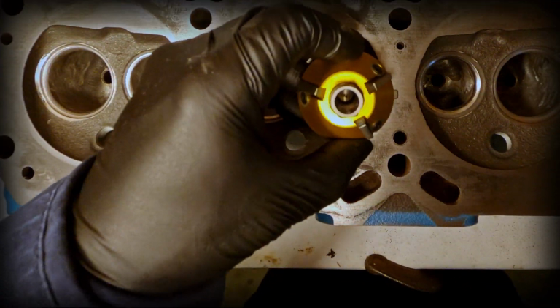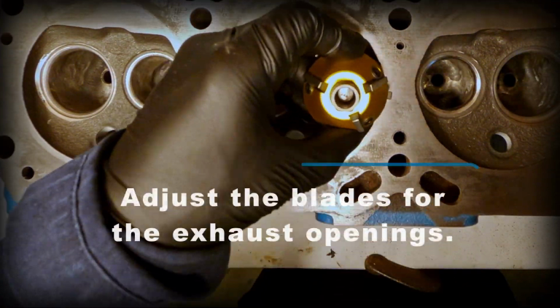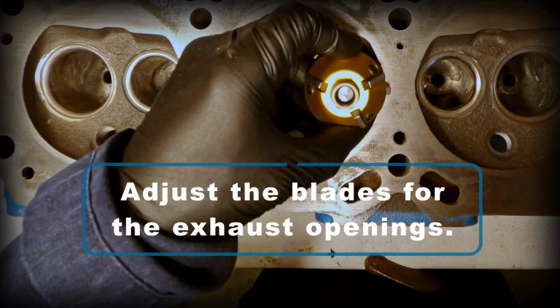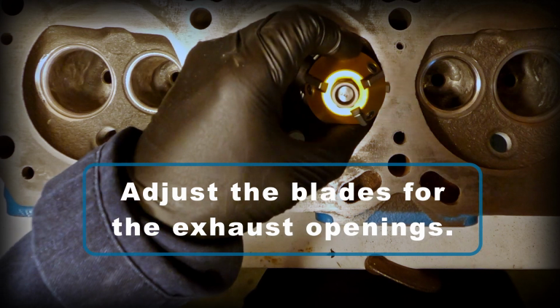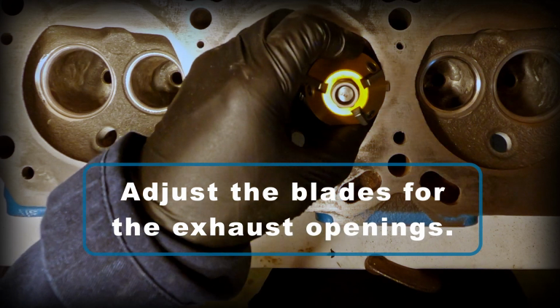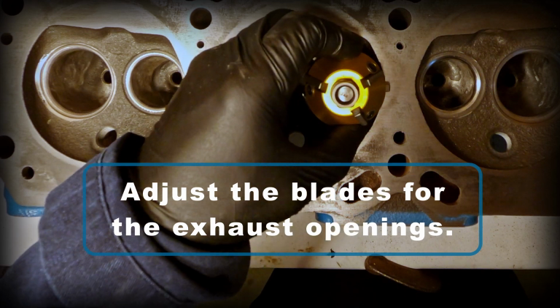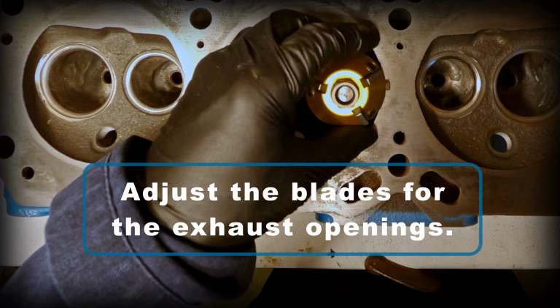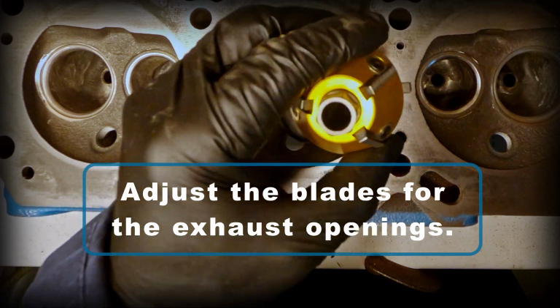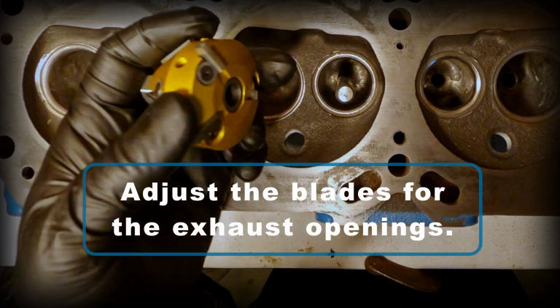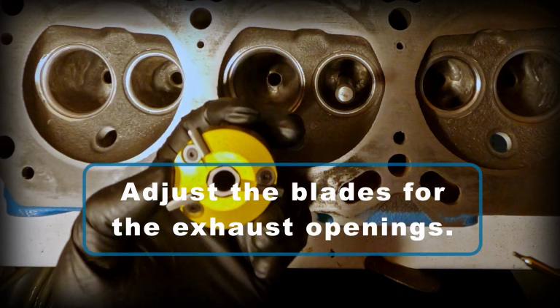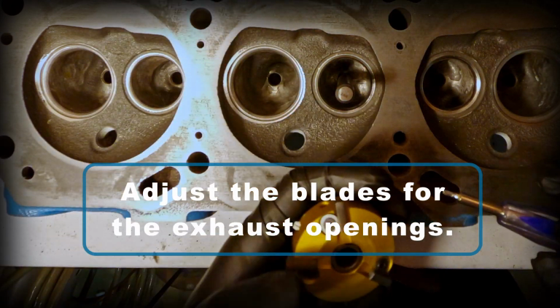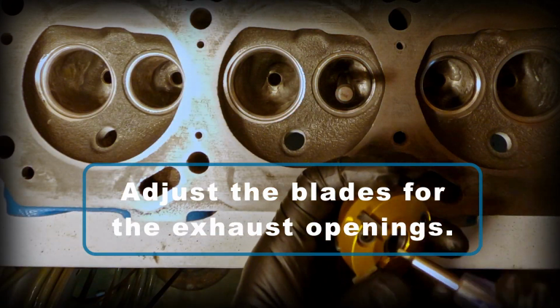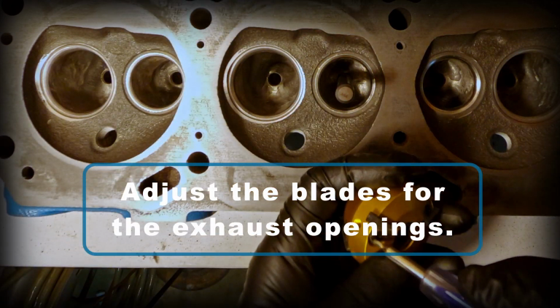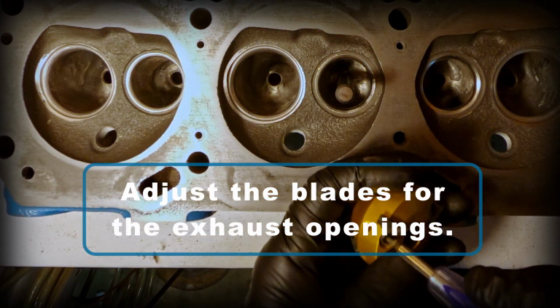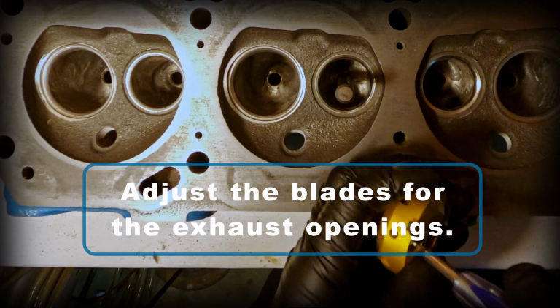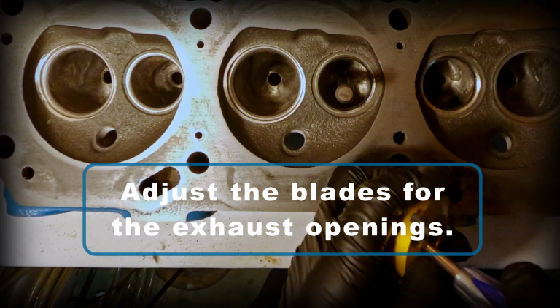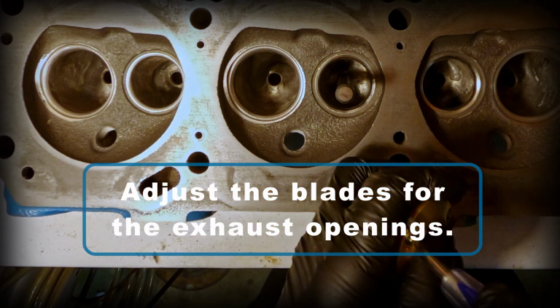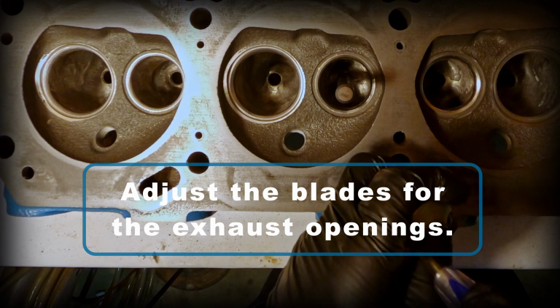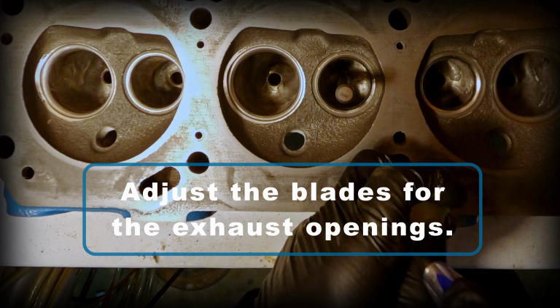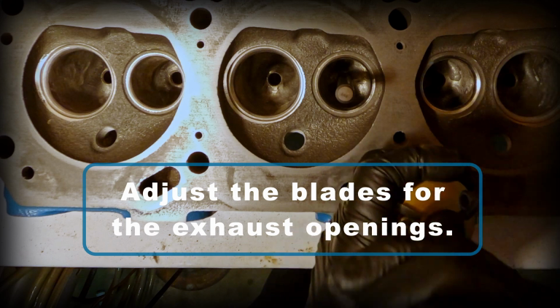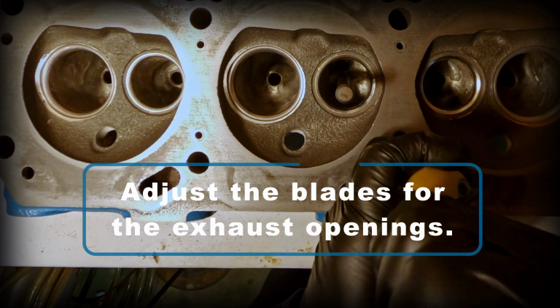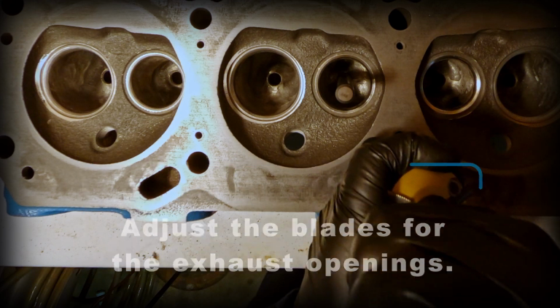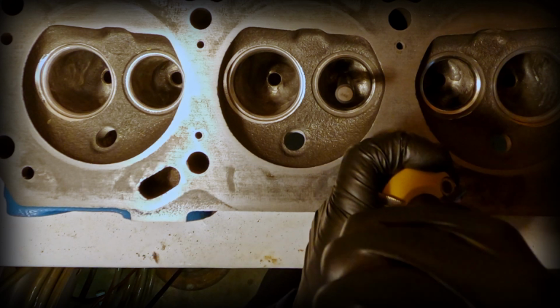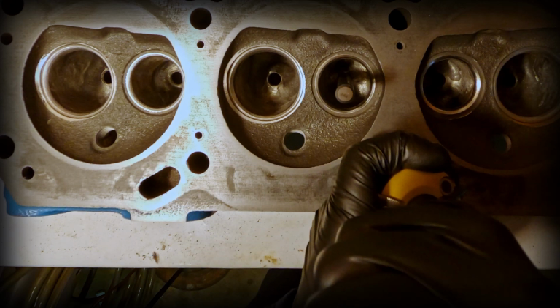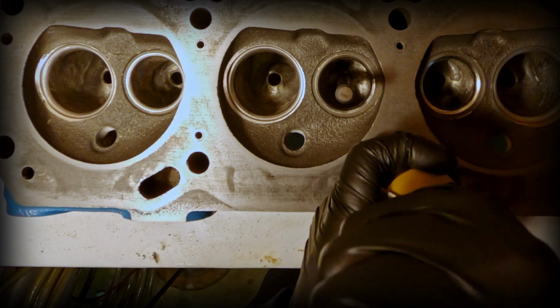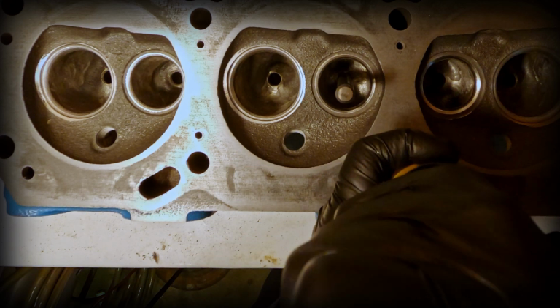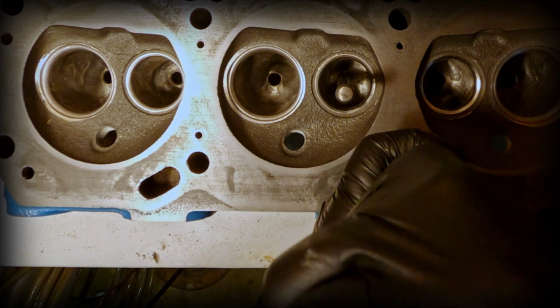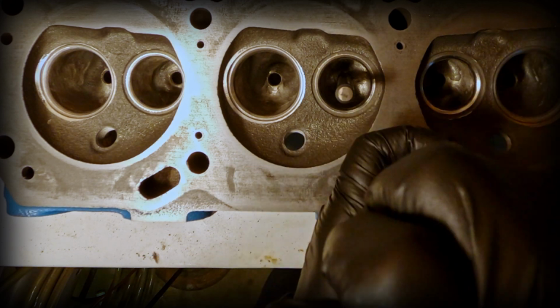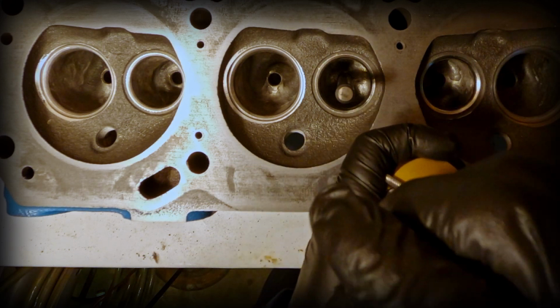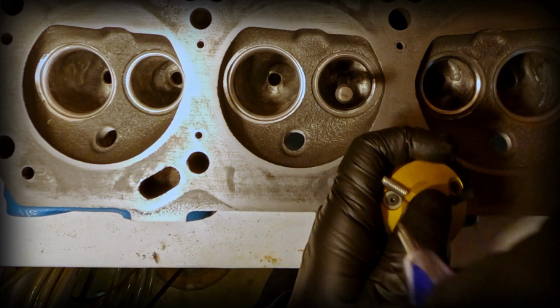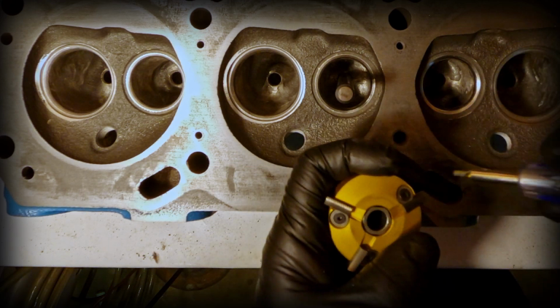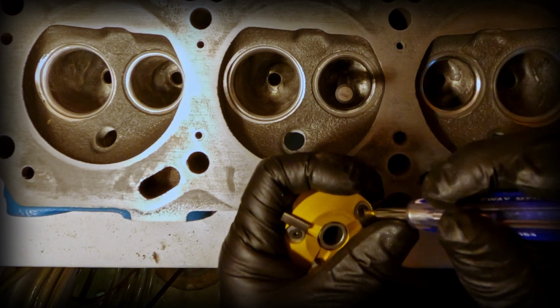Now you can see that this head won't fit in there until I adjust the blades. So what I'm going to do is loosen the holding screws and then I'm going to slide those blades in and then try to evenly adjust them.